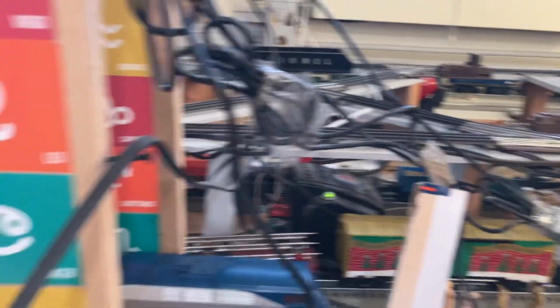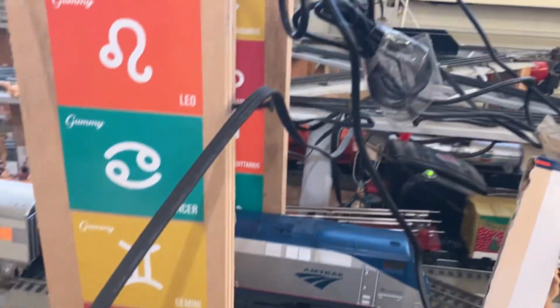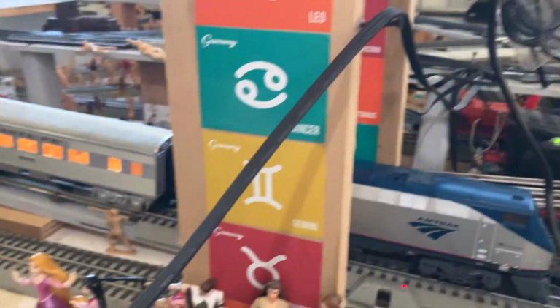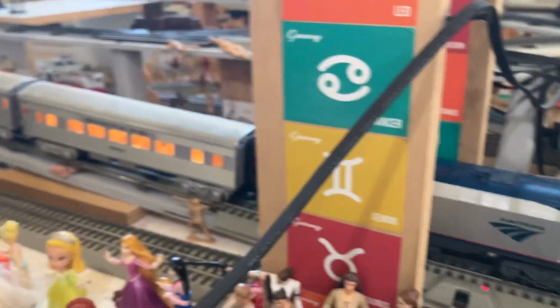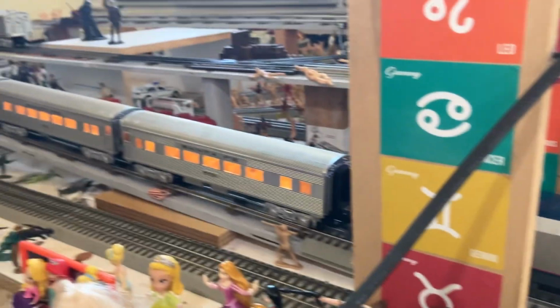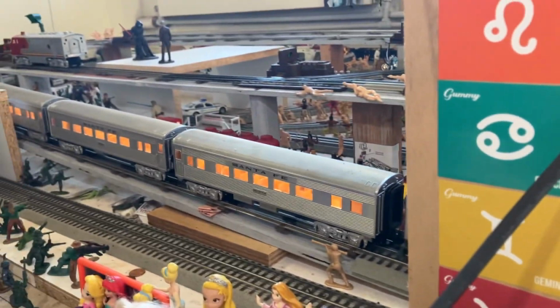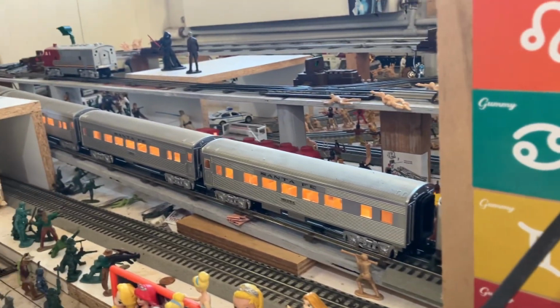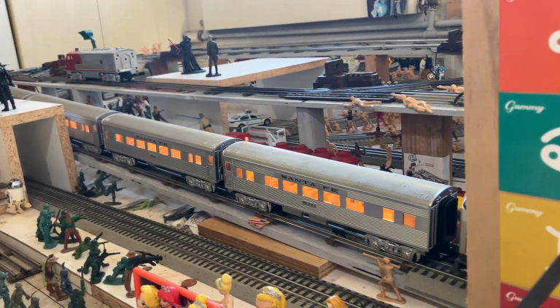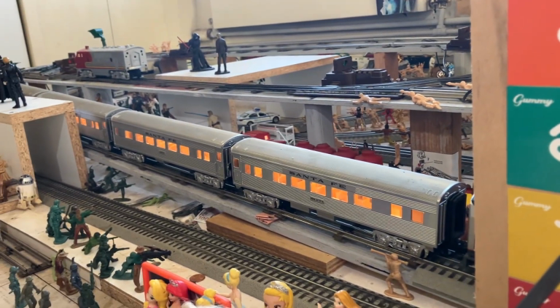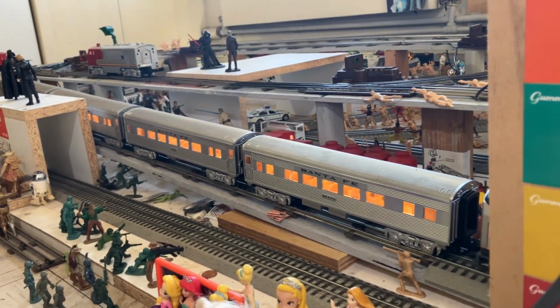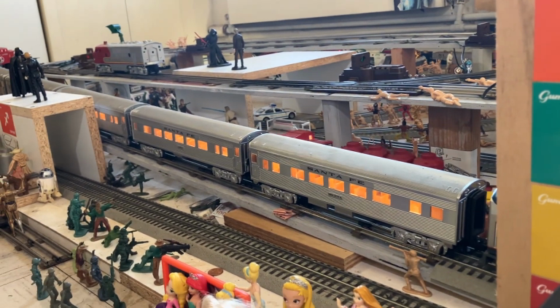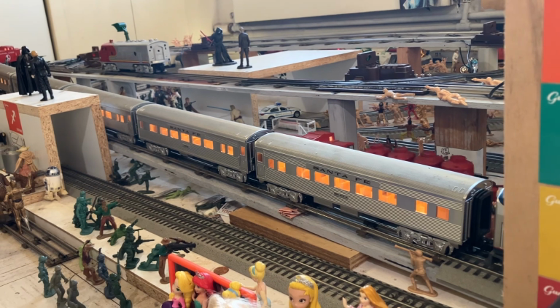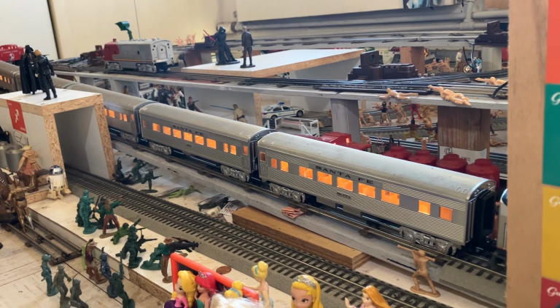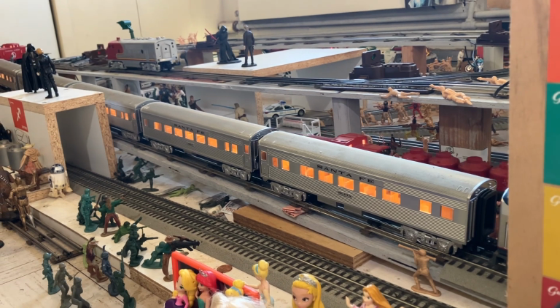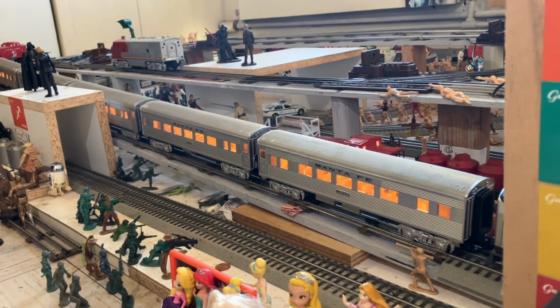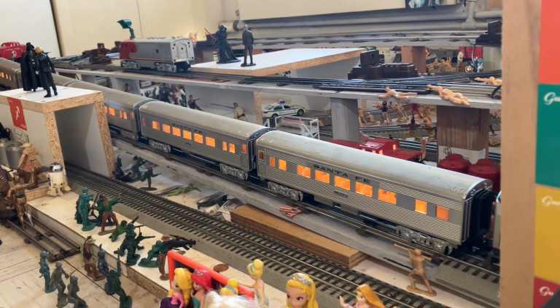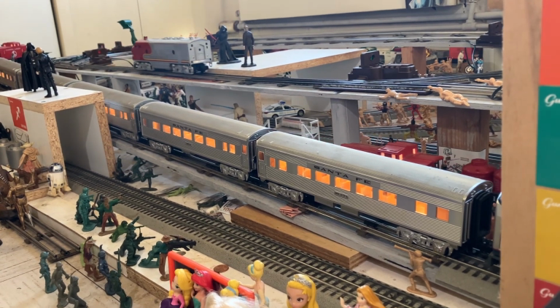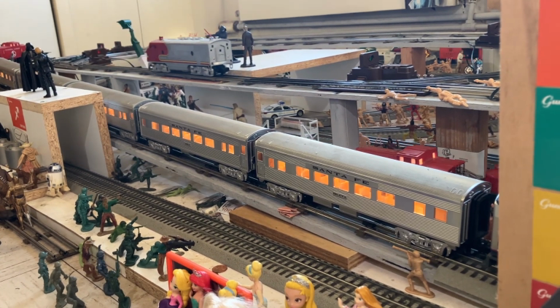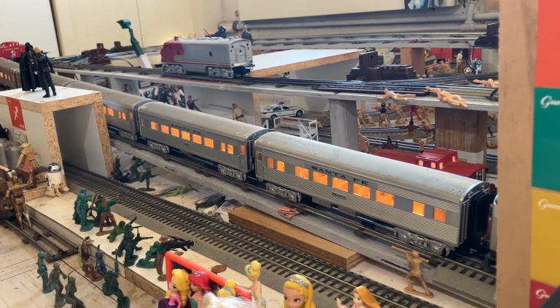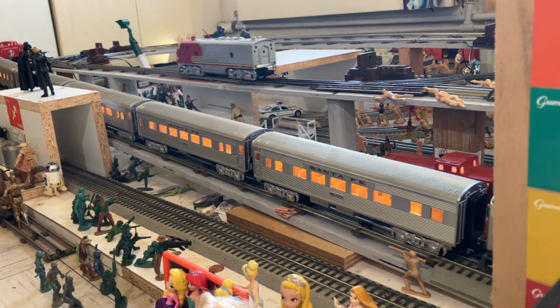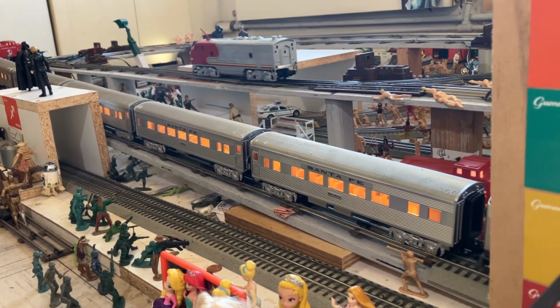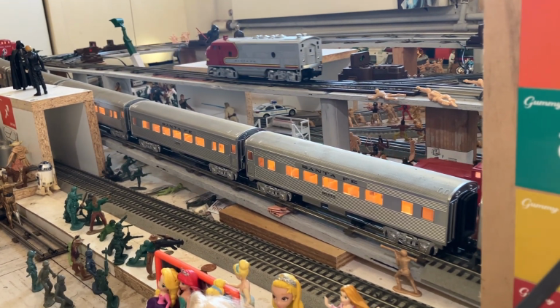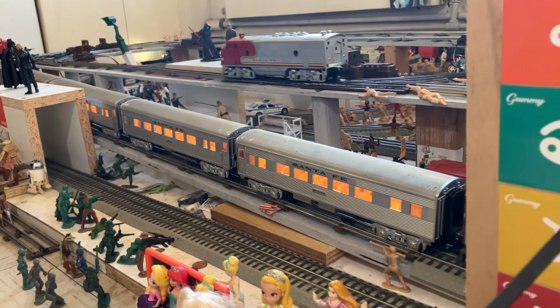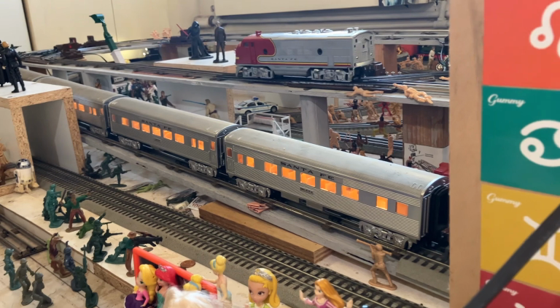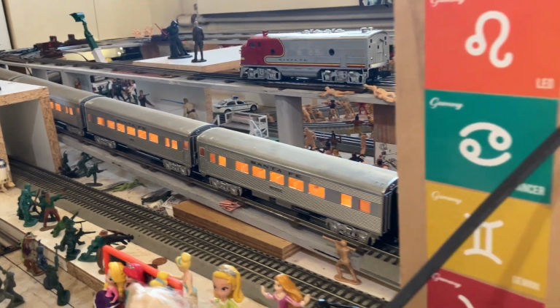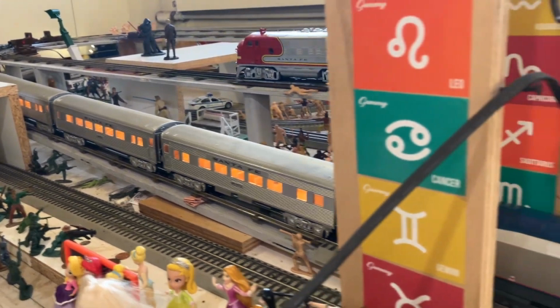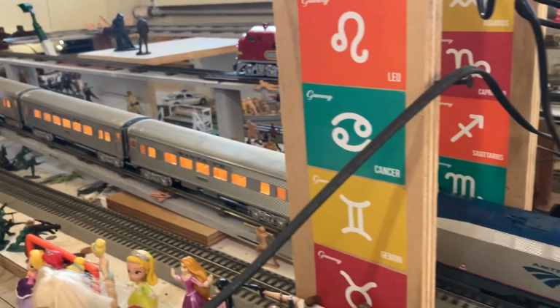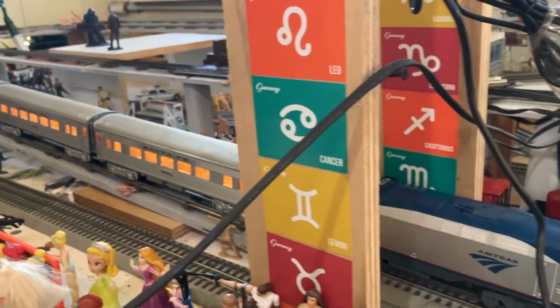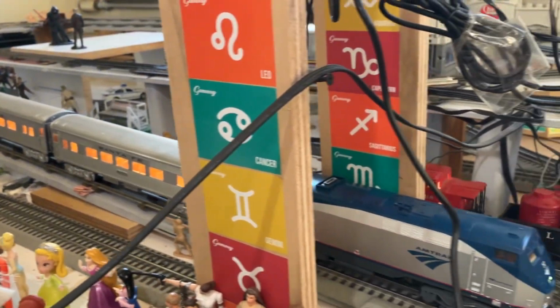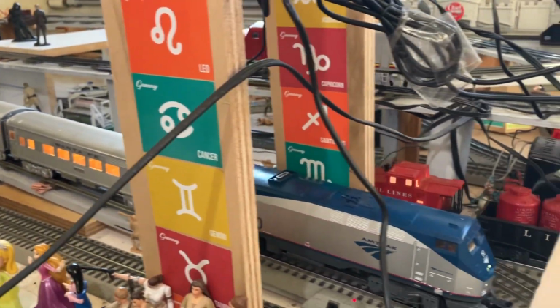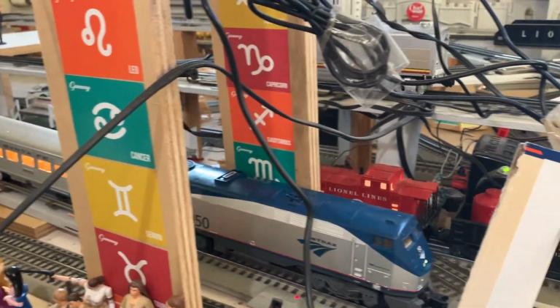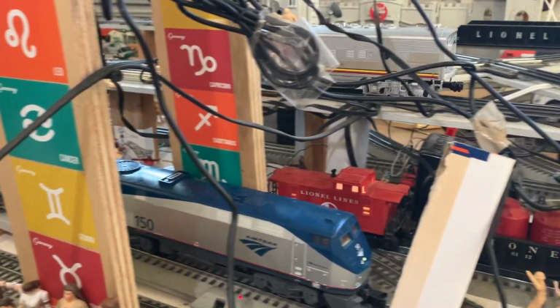Dispatcher, here it is made. Ring test is complete. No circle, over. Dispatcher, are we clear to the X-block? Over.